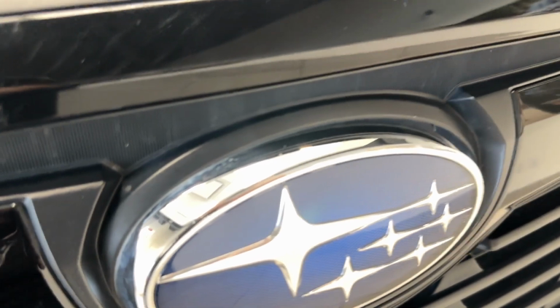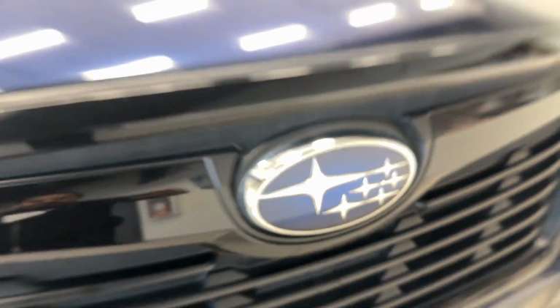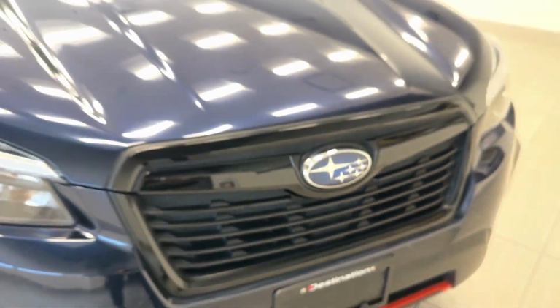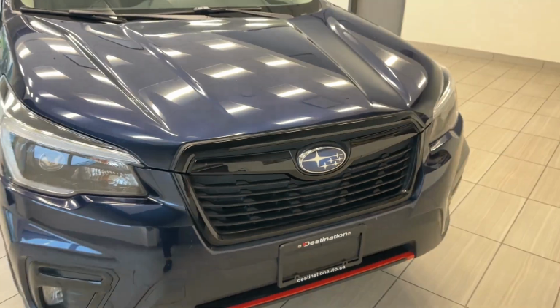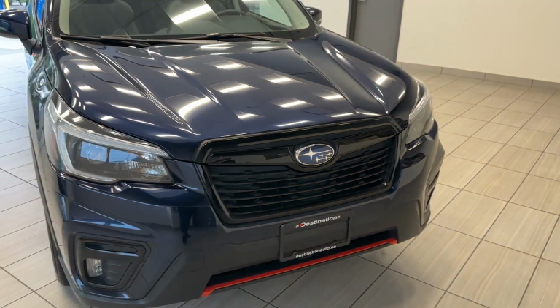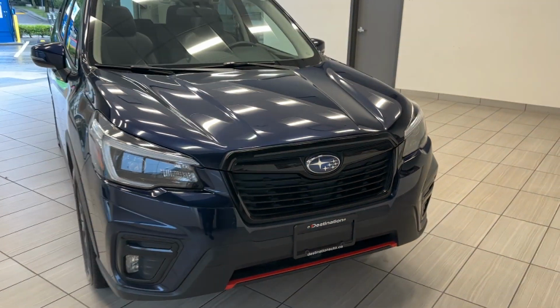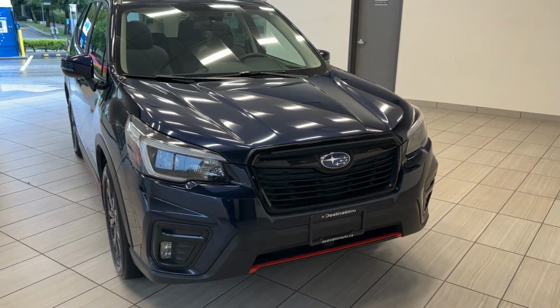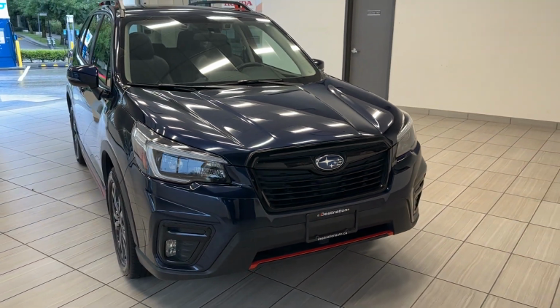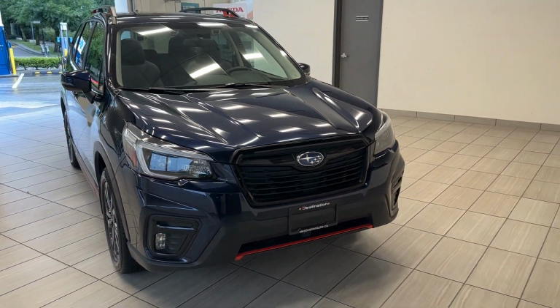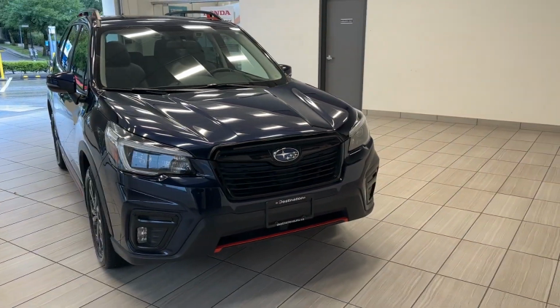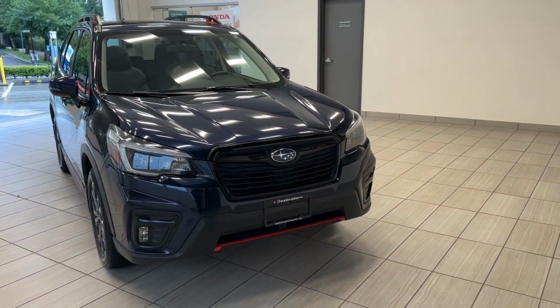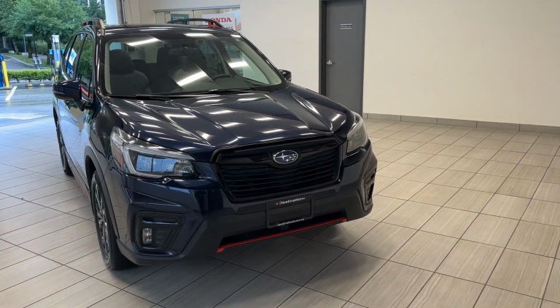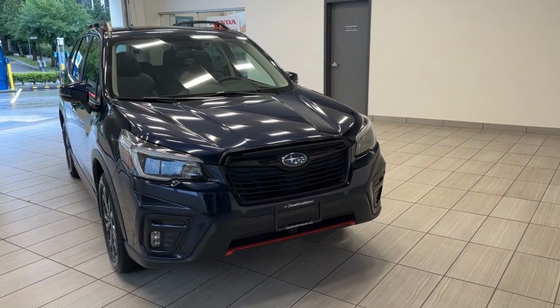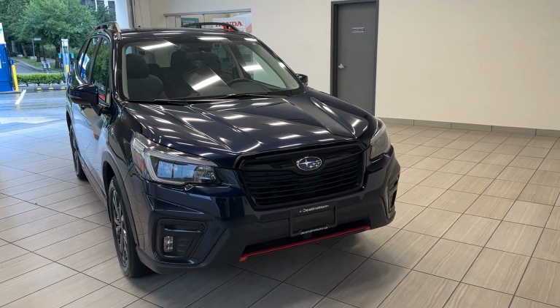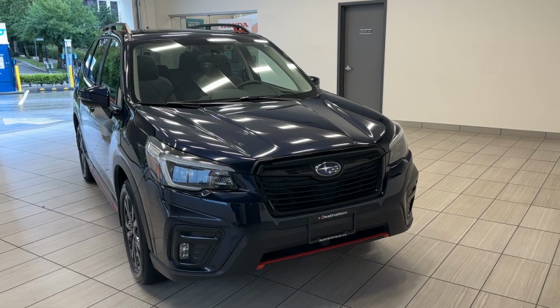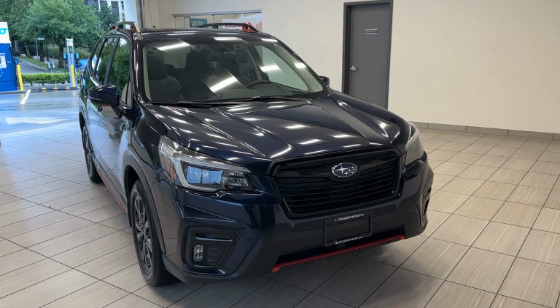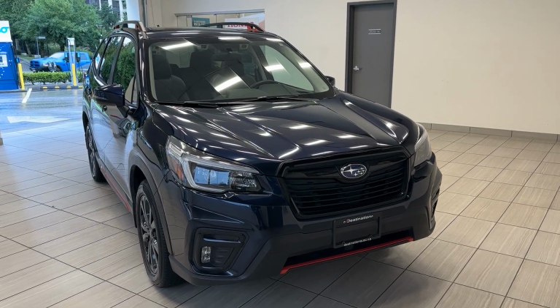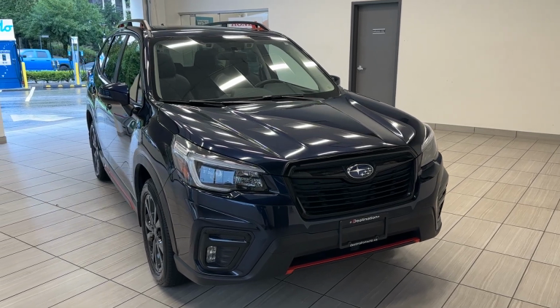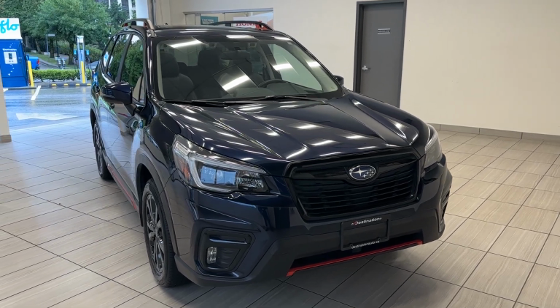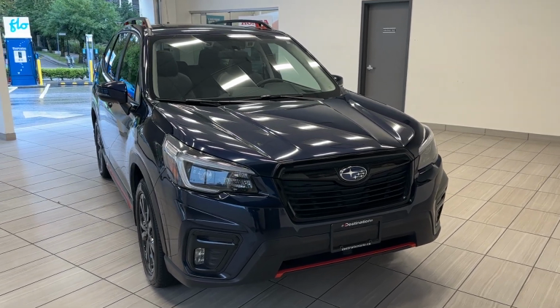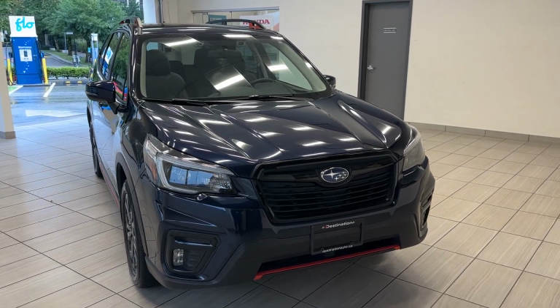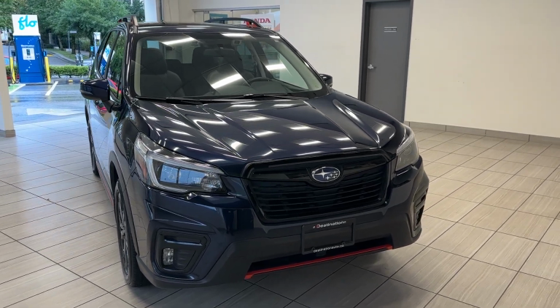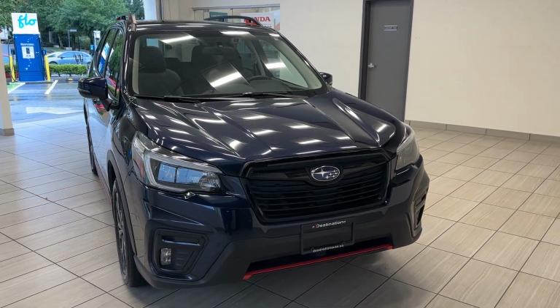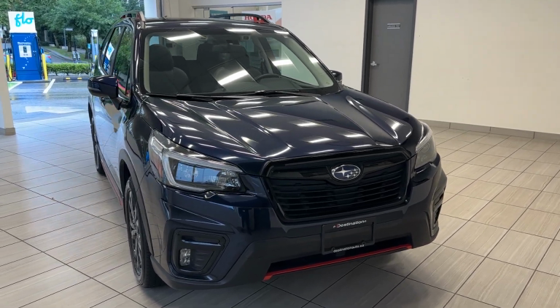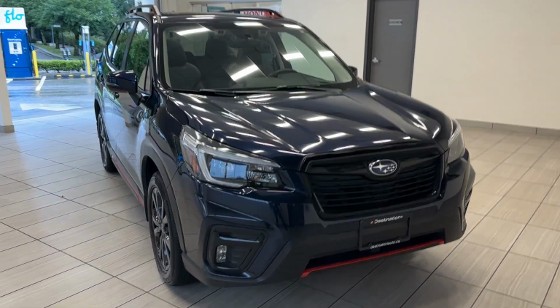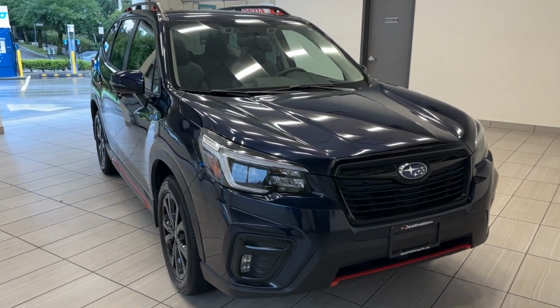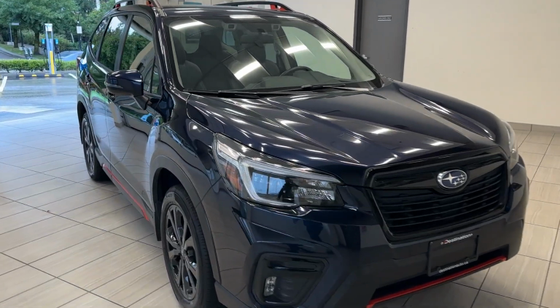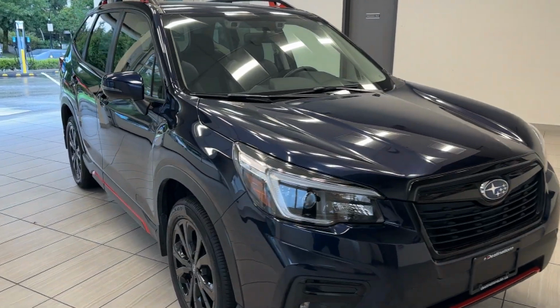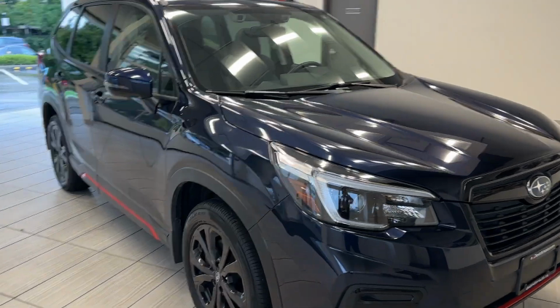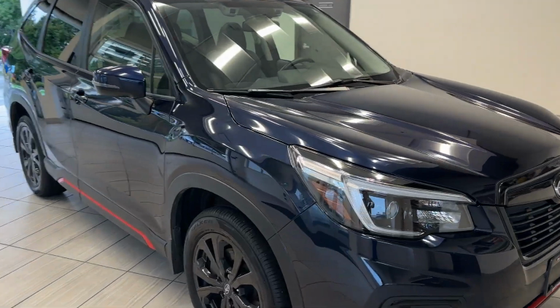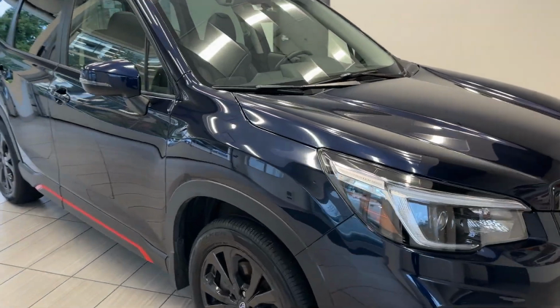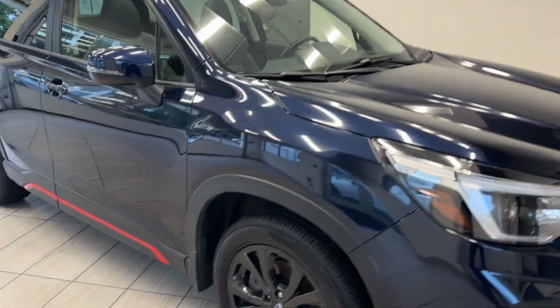Hey guys, welcome back to another exciting episode of what can I test drive at Destination Honda Burnaby. Today we have this beautiful 2021 Subaru Forester Sport in this beautiful blue color.